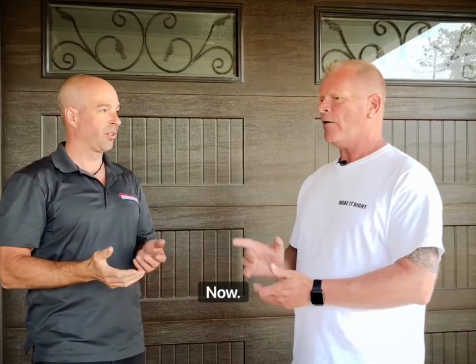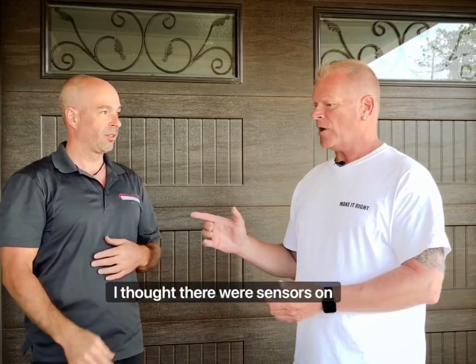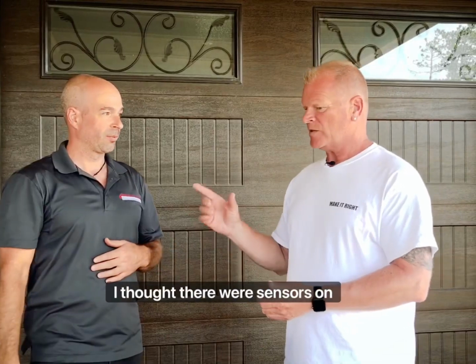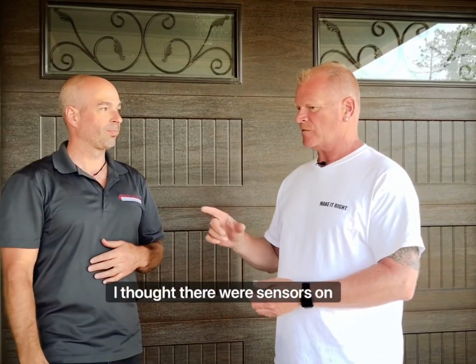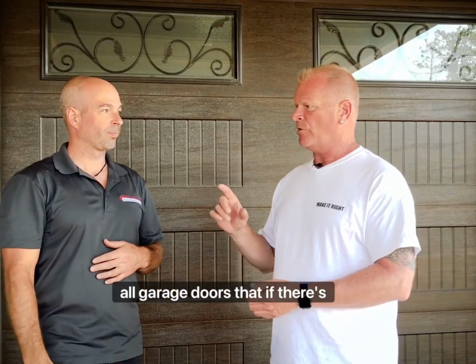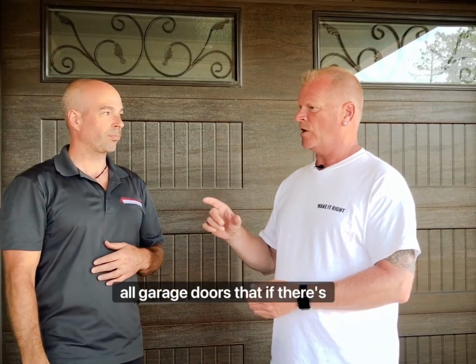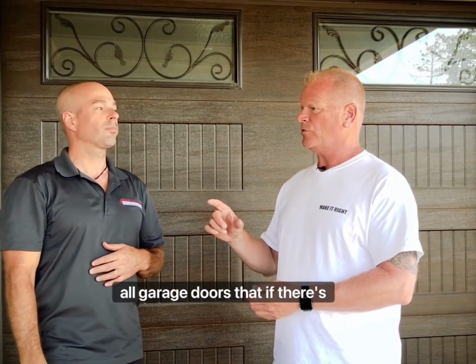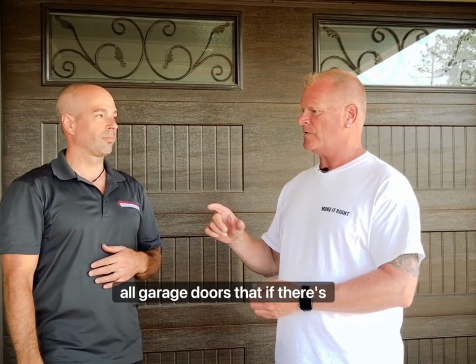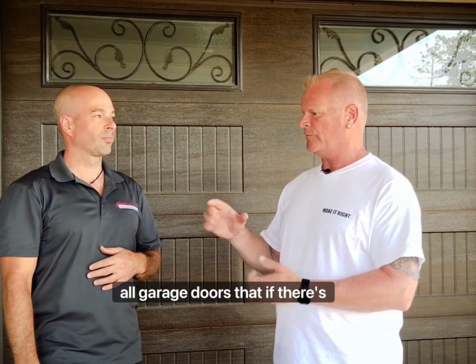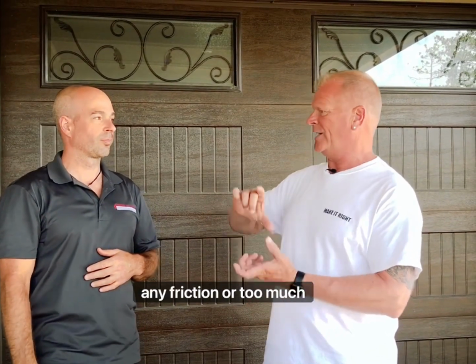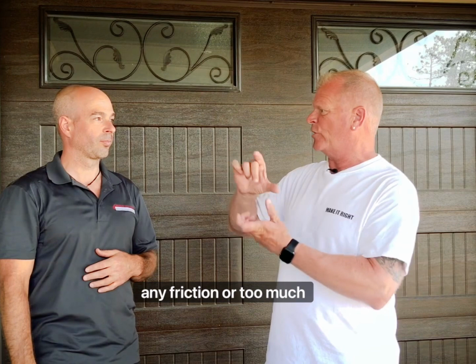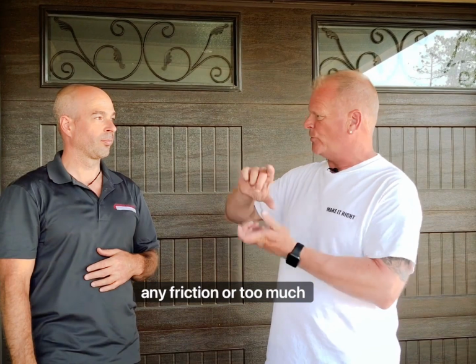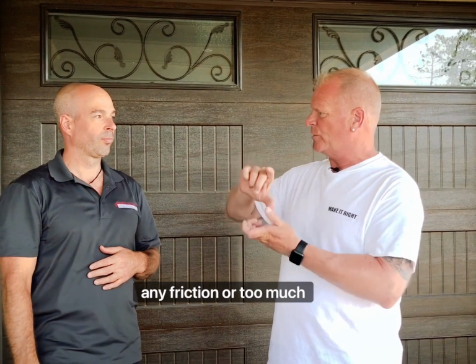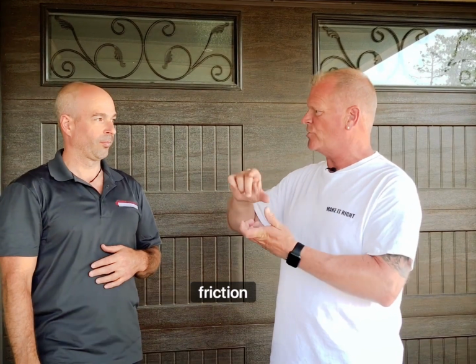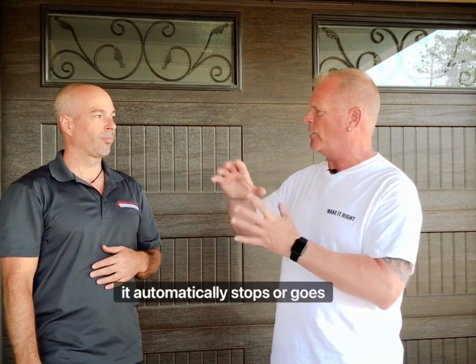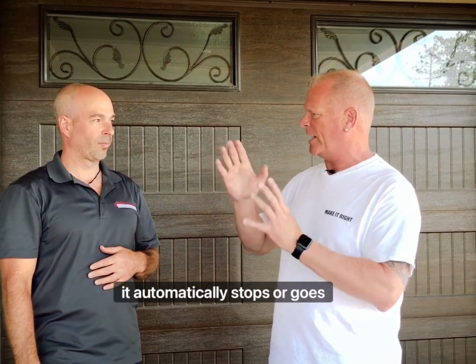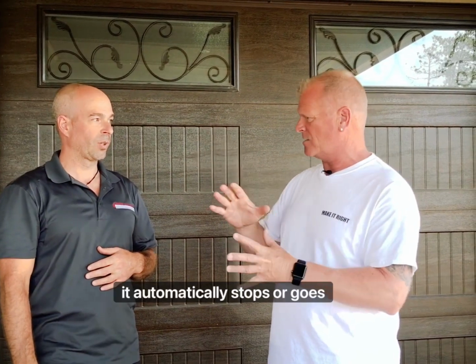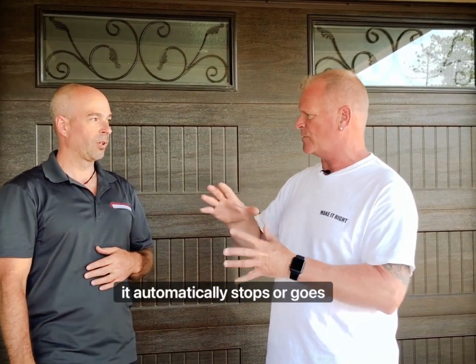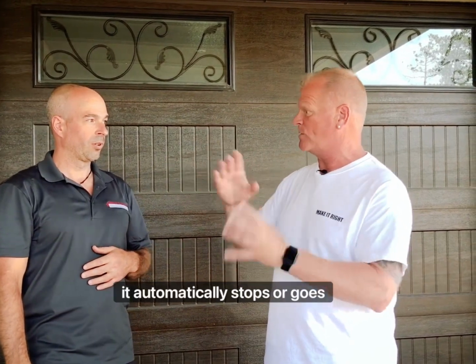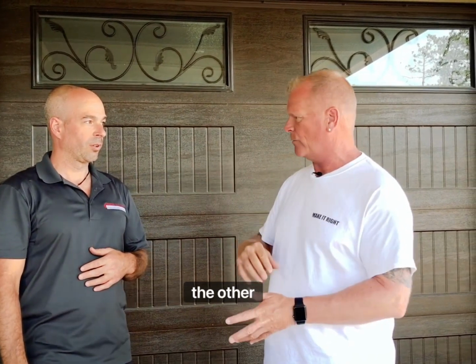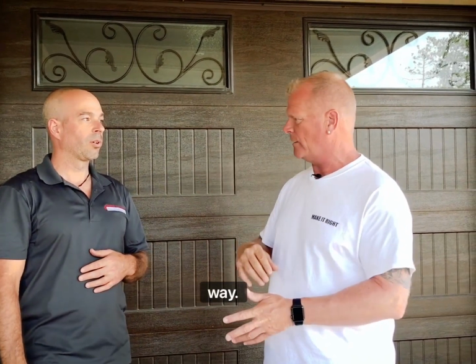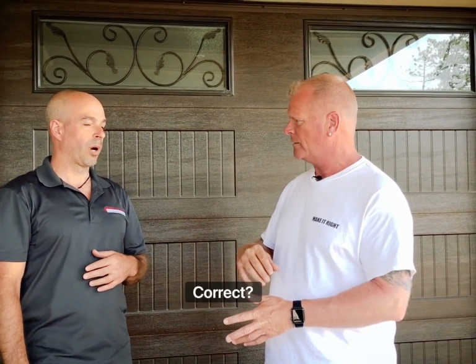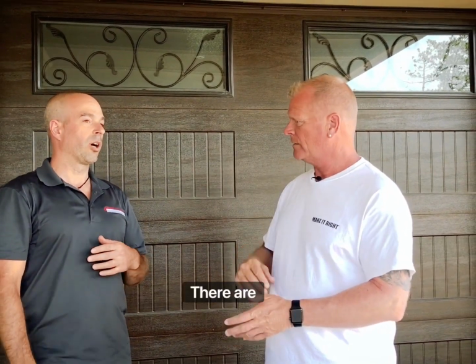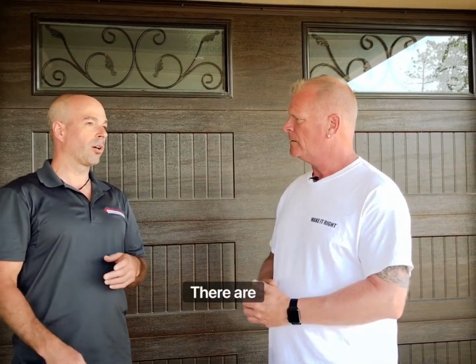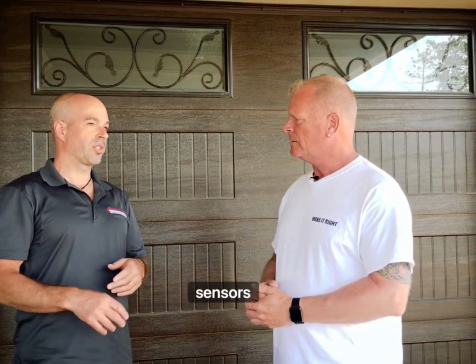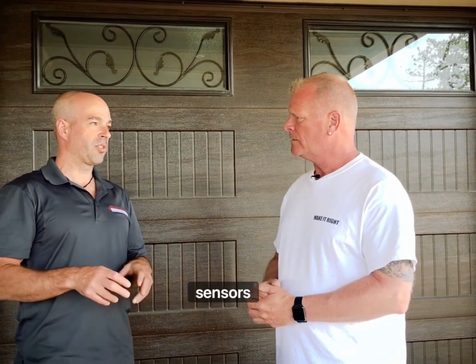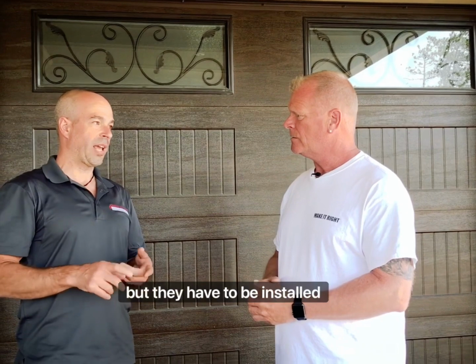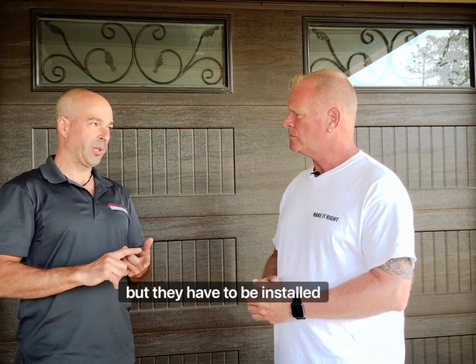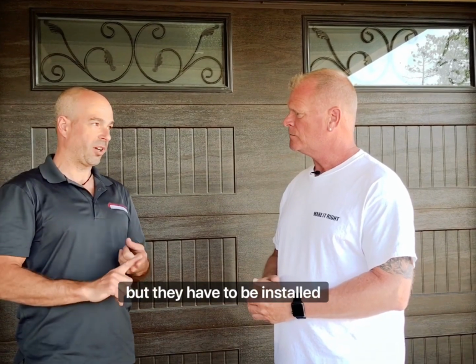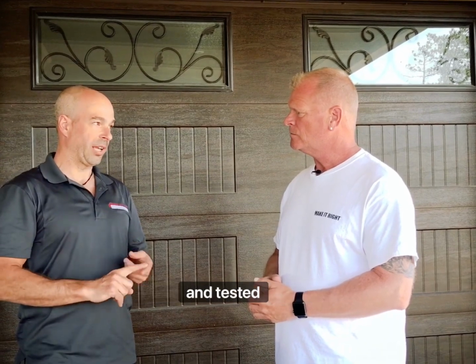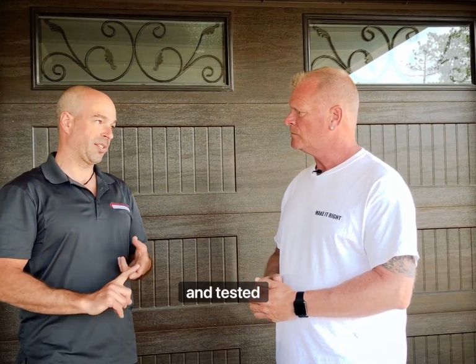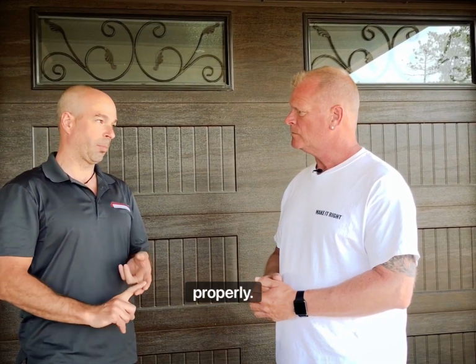I thought there were sensors on all garage doors that if there's any friction or too much friction, it automatically stops or goes the other way. There are sensors, but they have to be installed and tested properly.